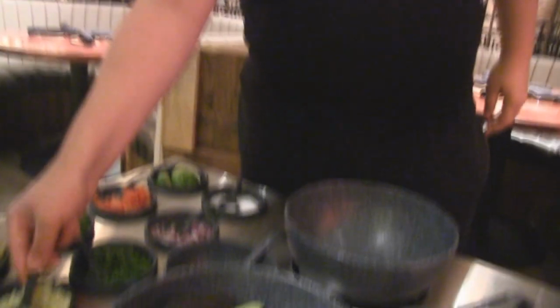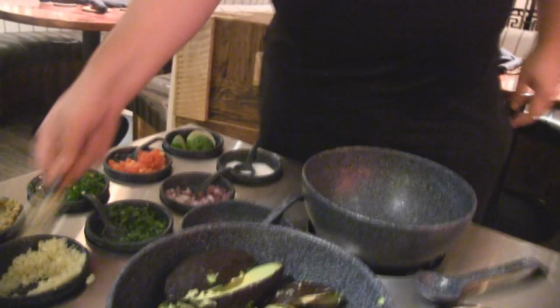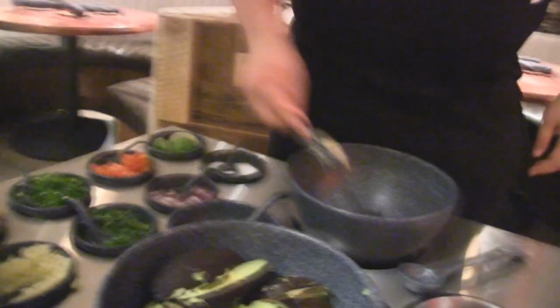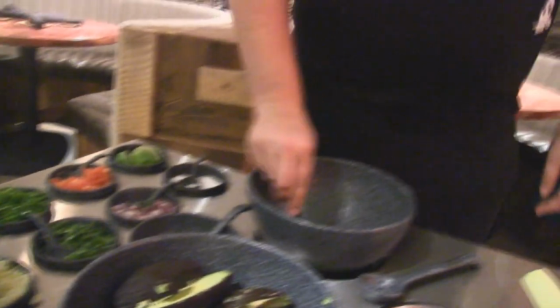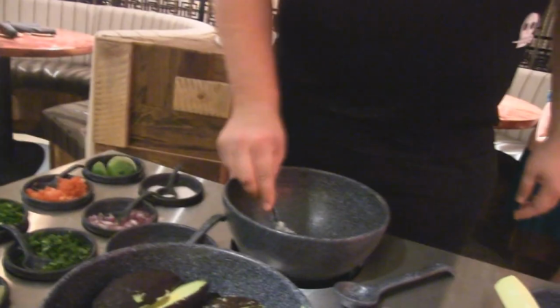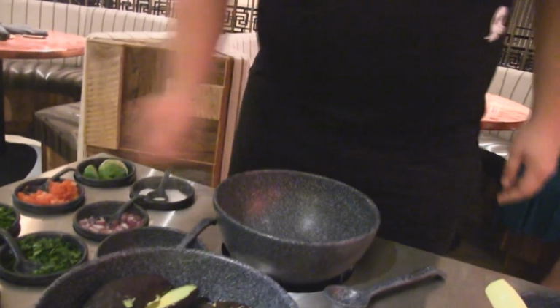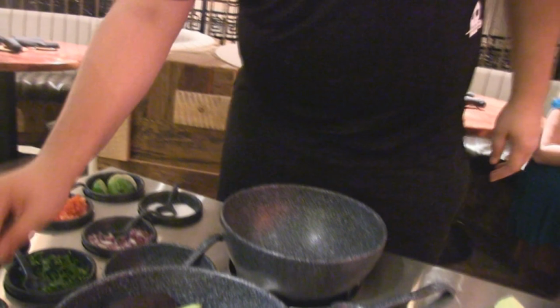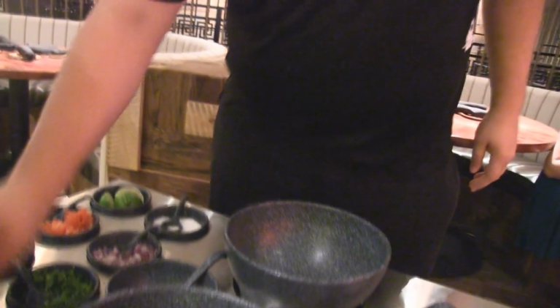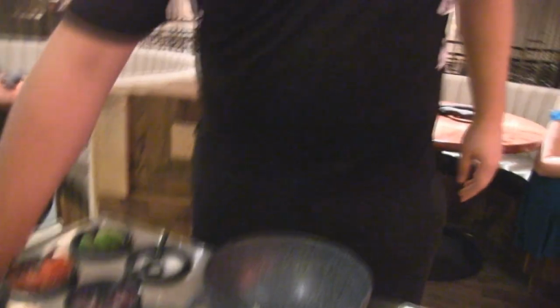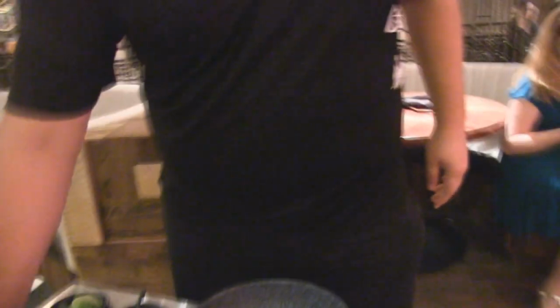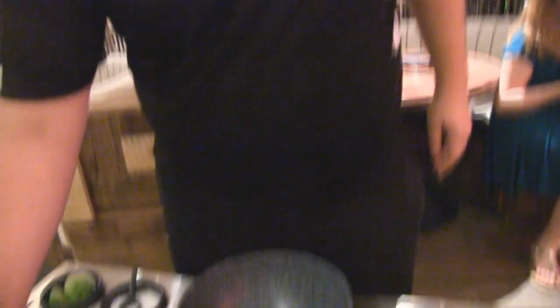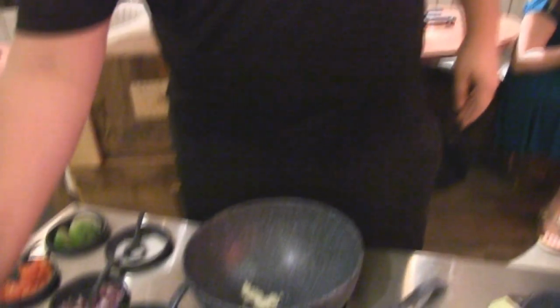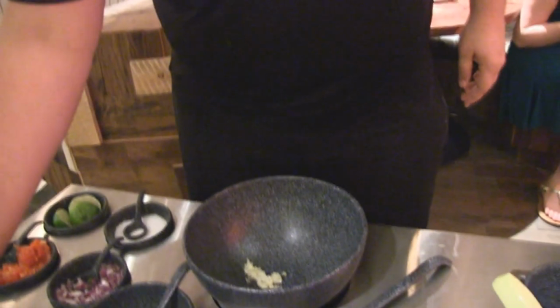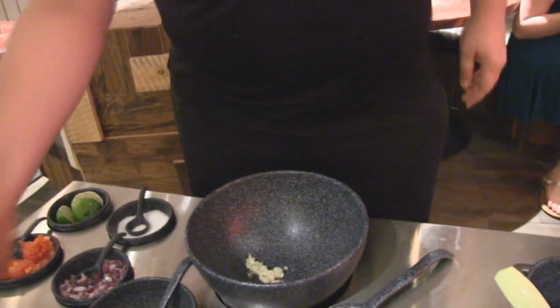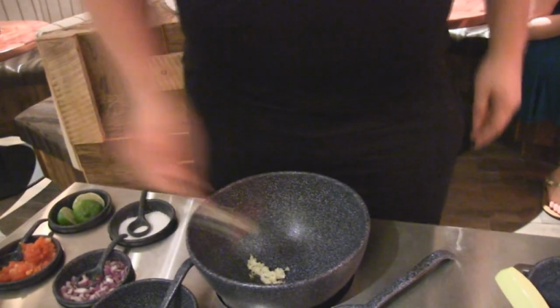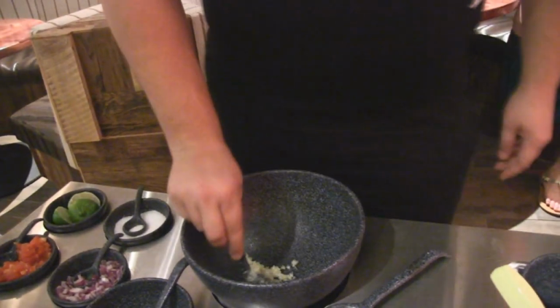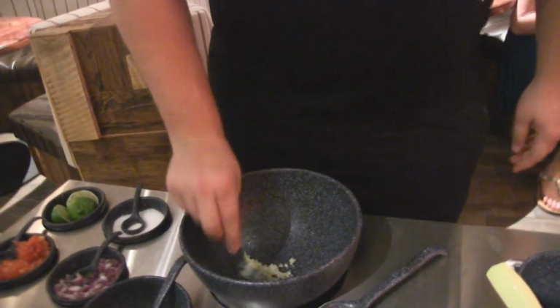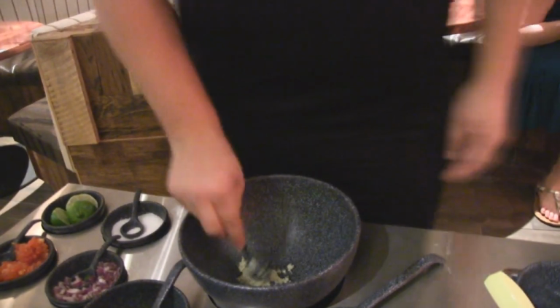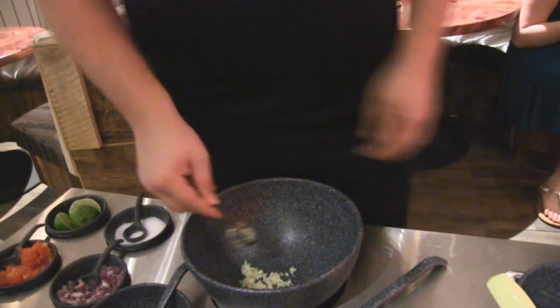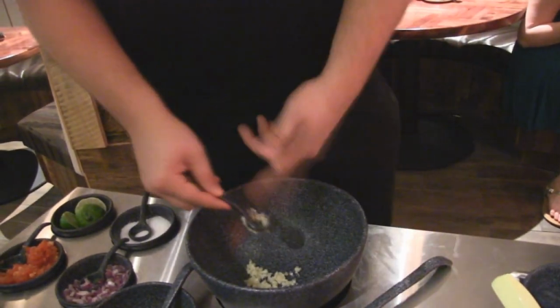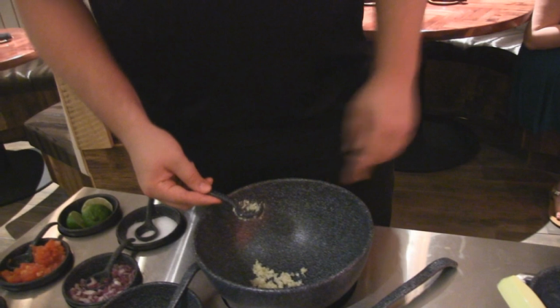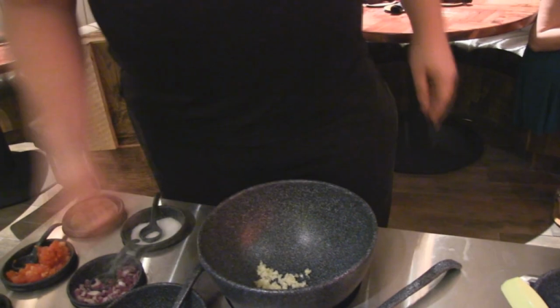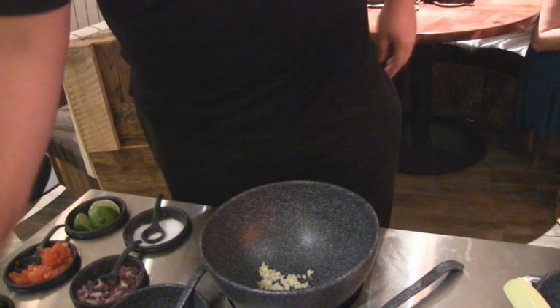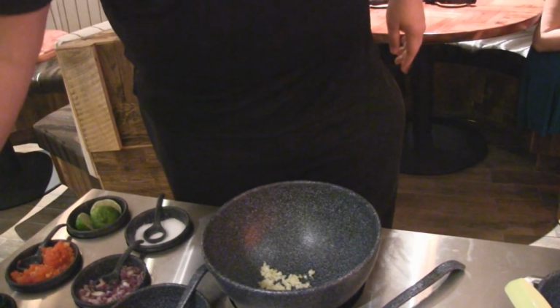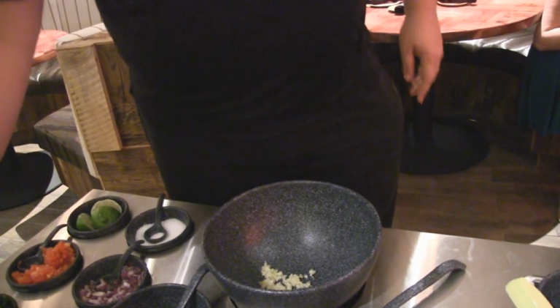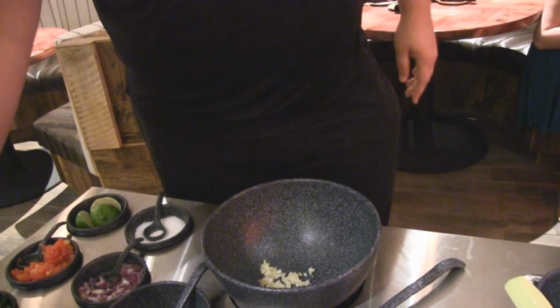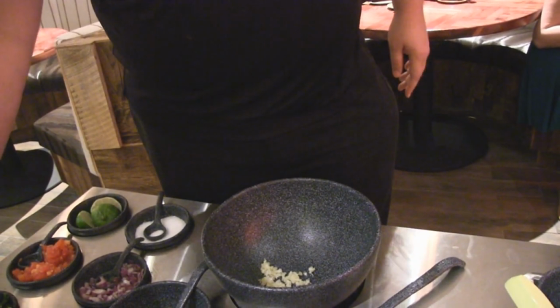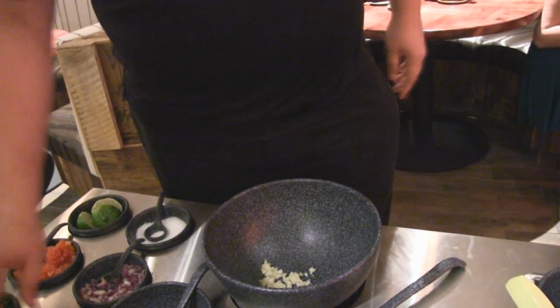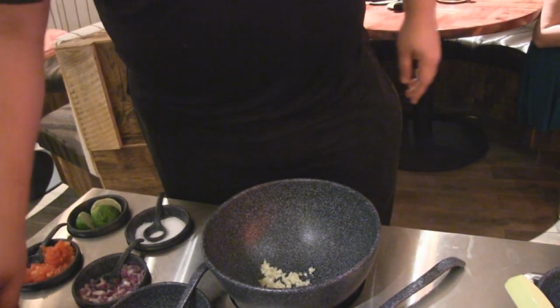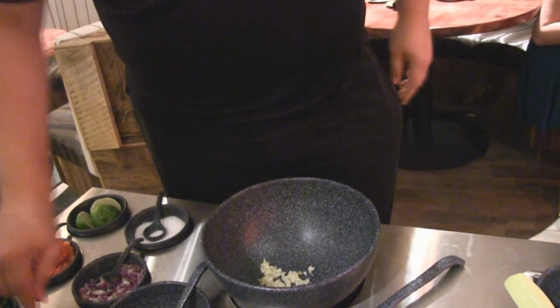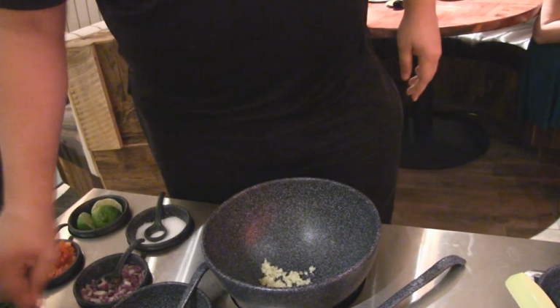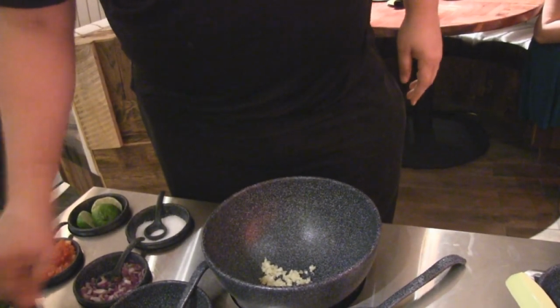I'll start out with the garlic. I love your tongue, by the way. Oh, thank you. I love your phone. I'm a FatMaker guy. It's awesome. Thank you. Is that enough garlic or you want more? That's great. No olives. All right. Cilantro.